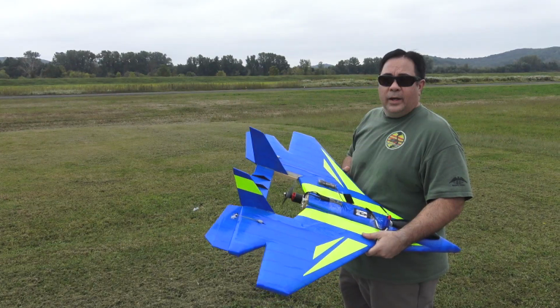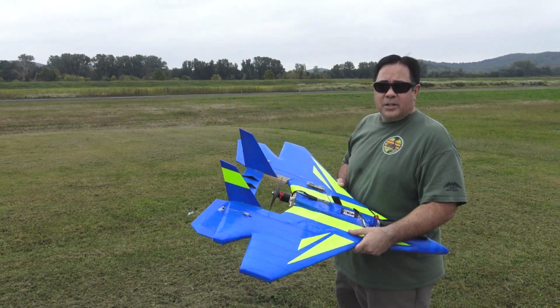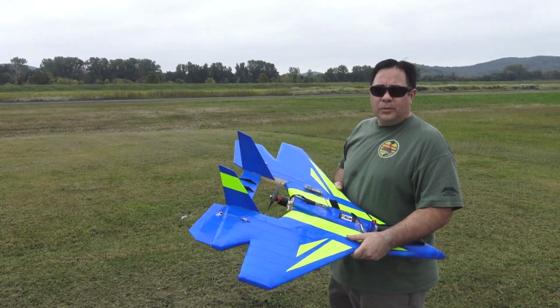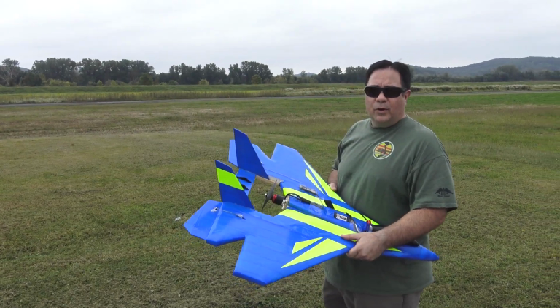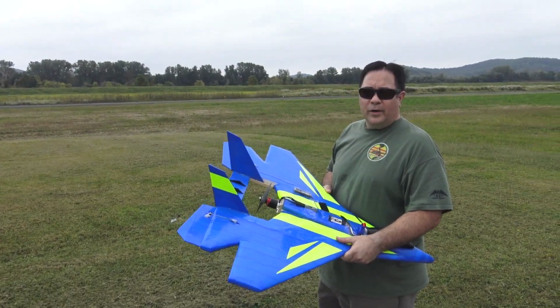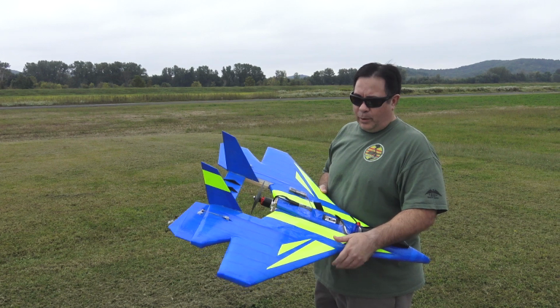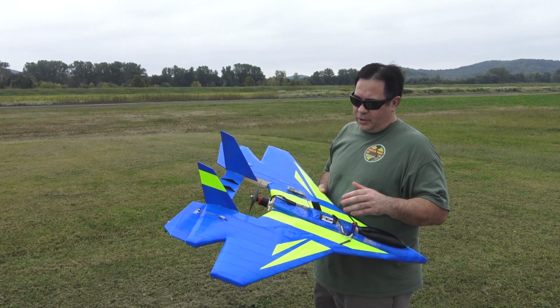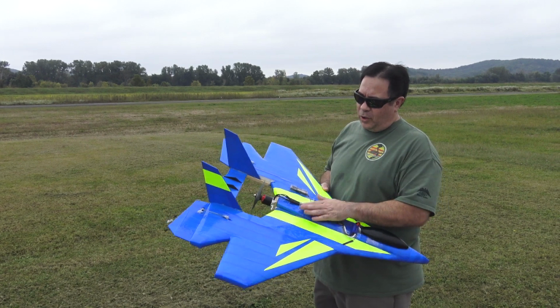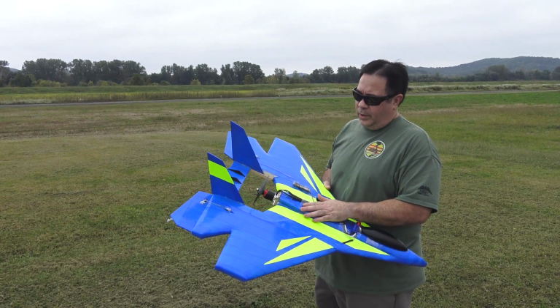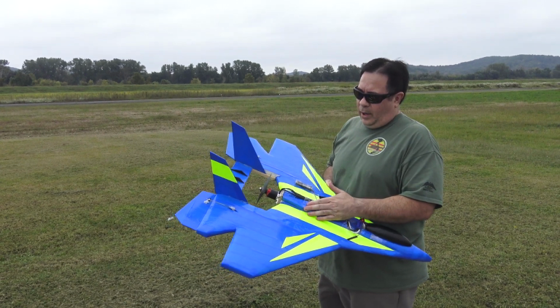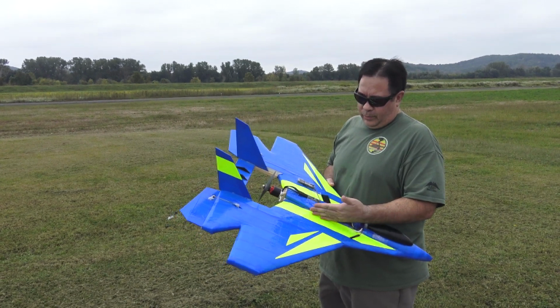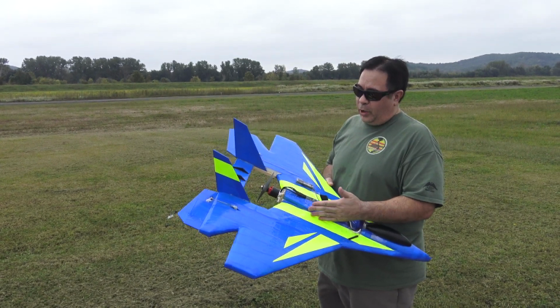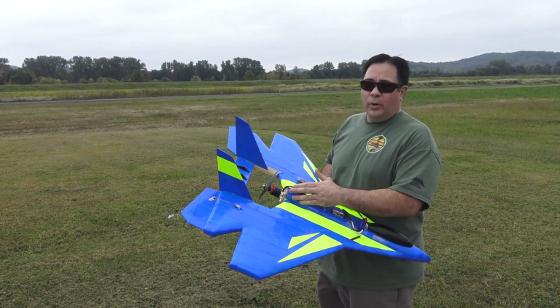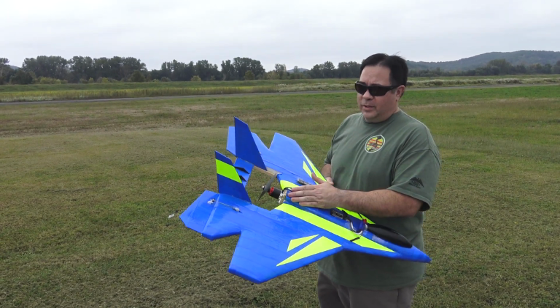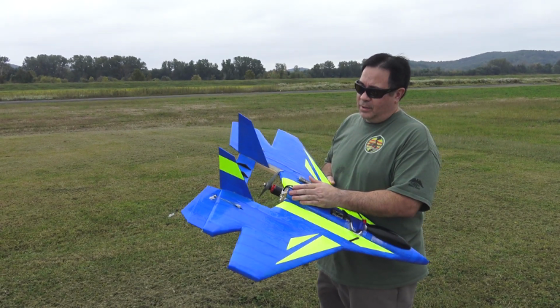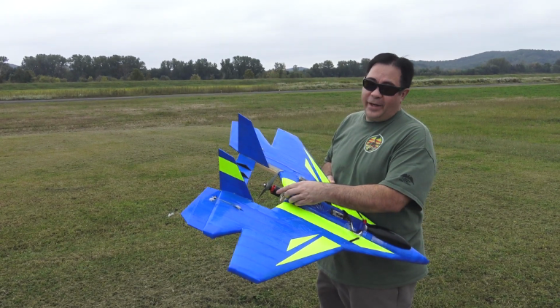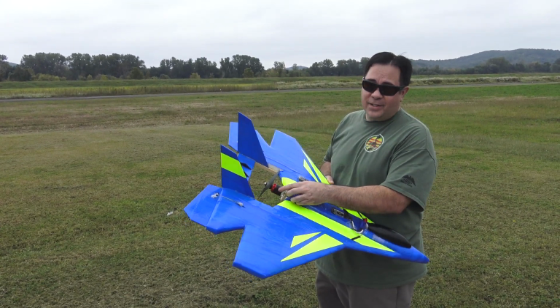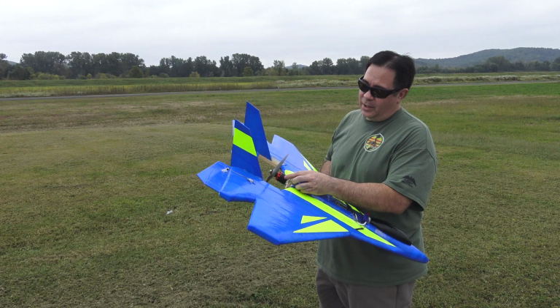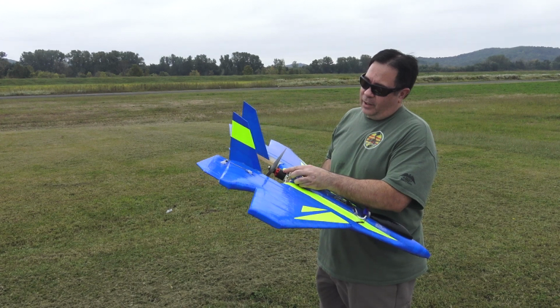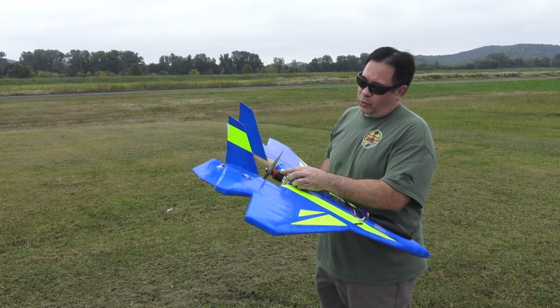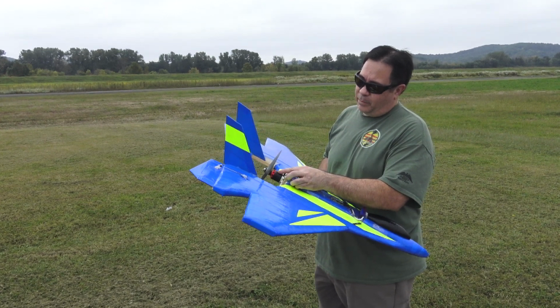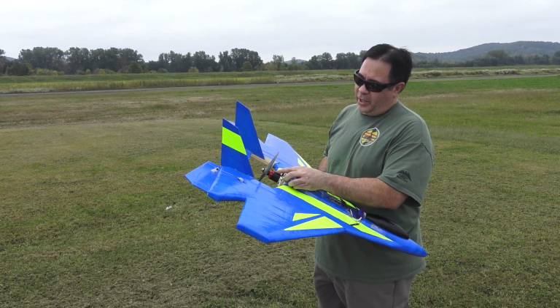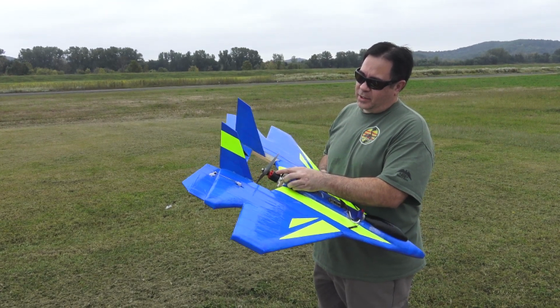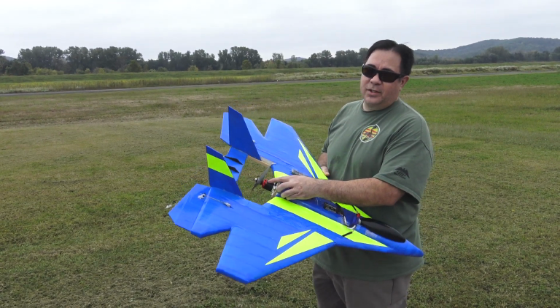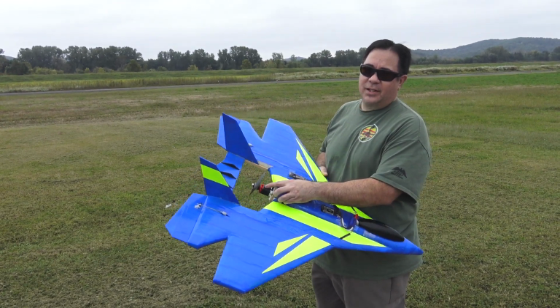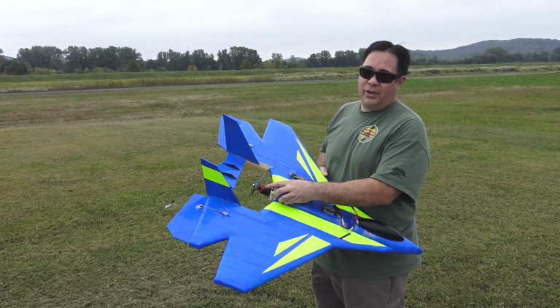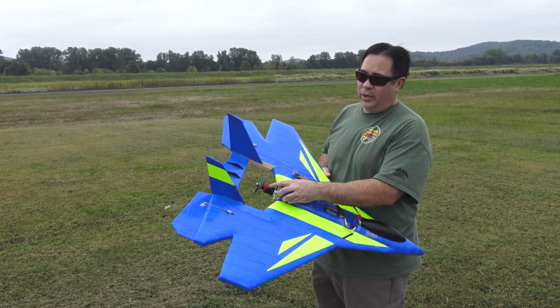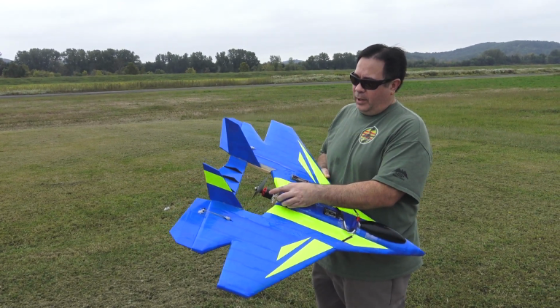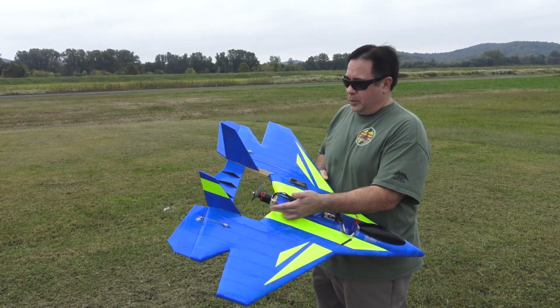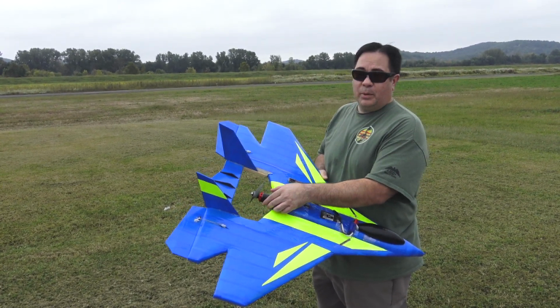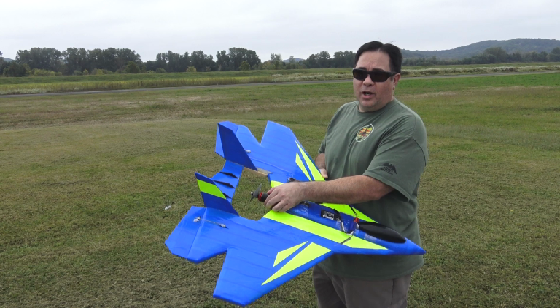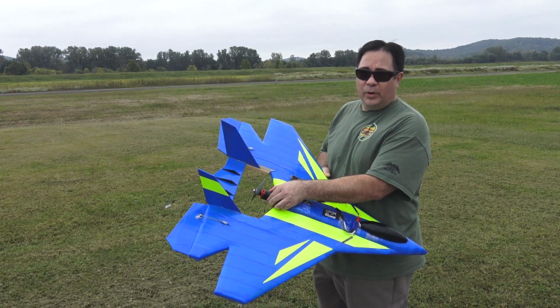Hey guys, this is Paul with RC Foam Fighters. I'm getting ready to fly the Supernova. We put a new motor on it — this is the Badass series. It's a 28 by 26, 1360 kV motor. These are supposed to be pretty awesome motors.